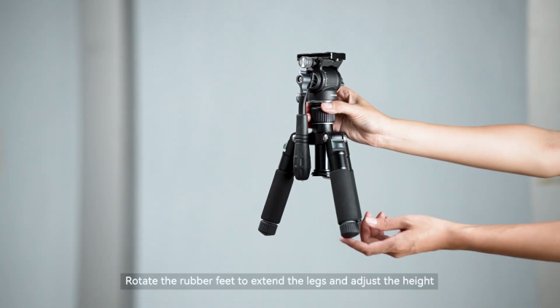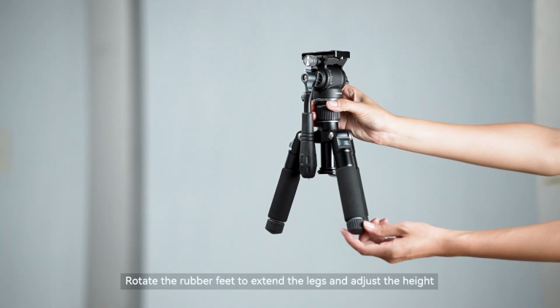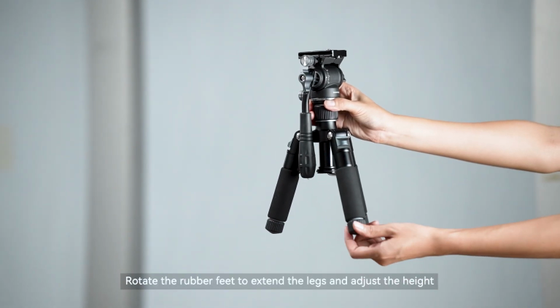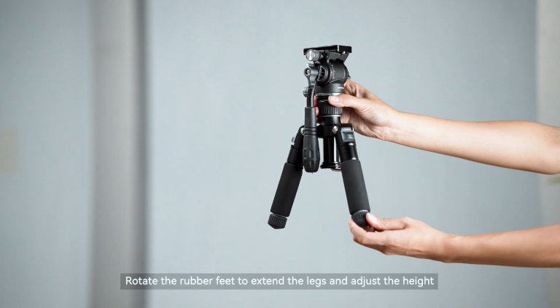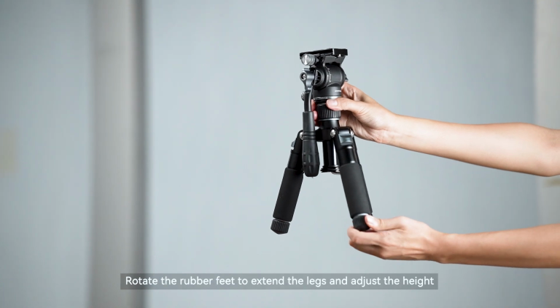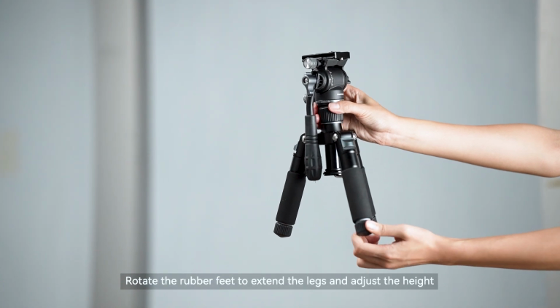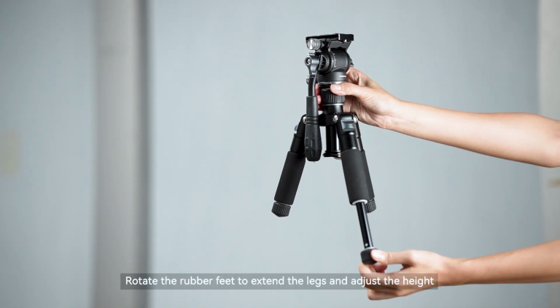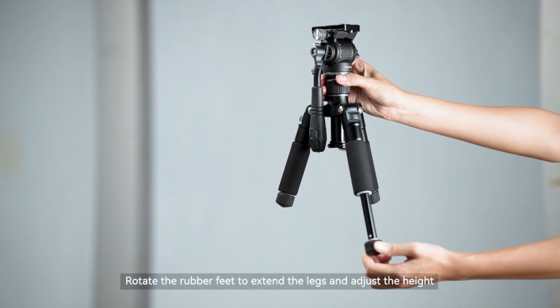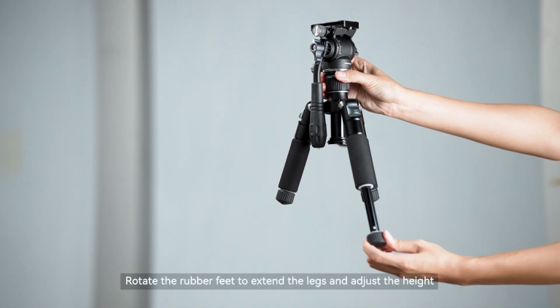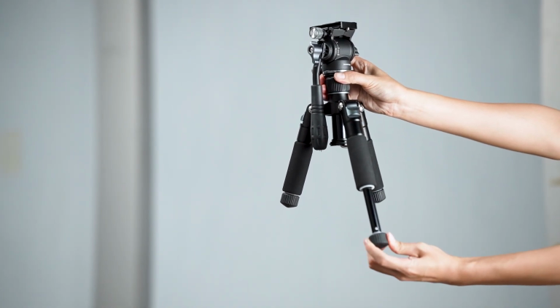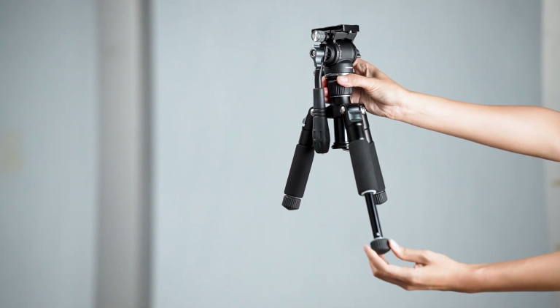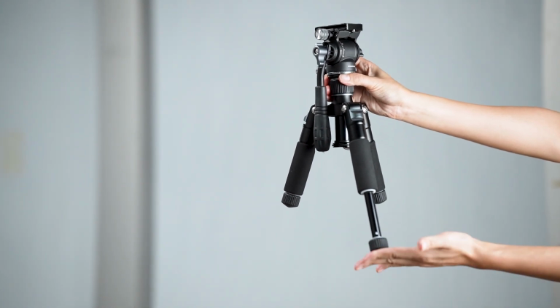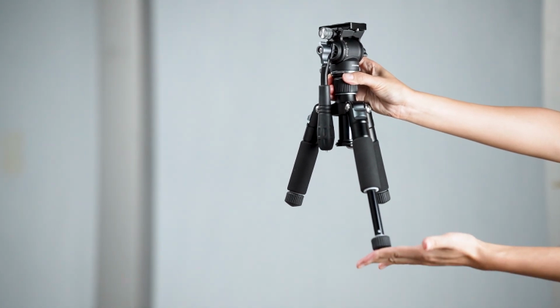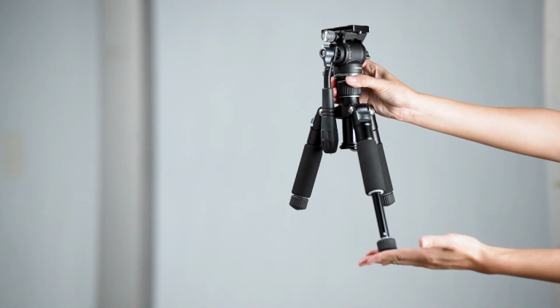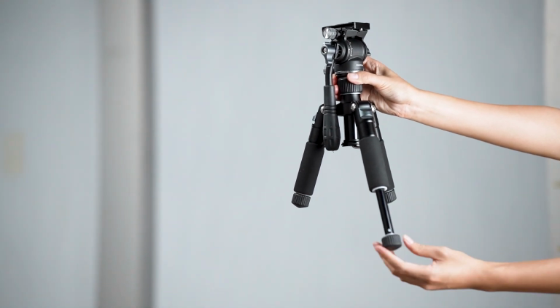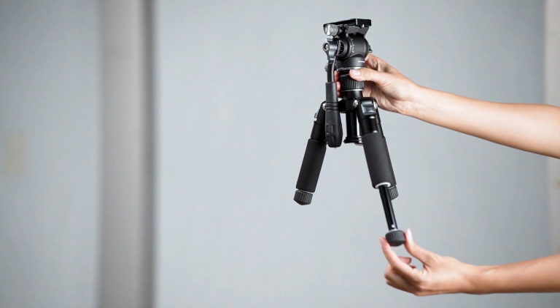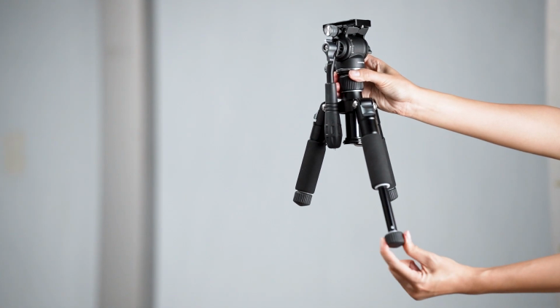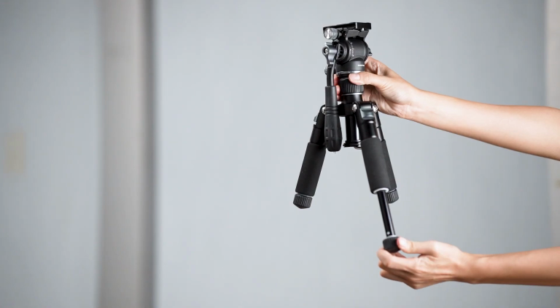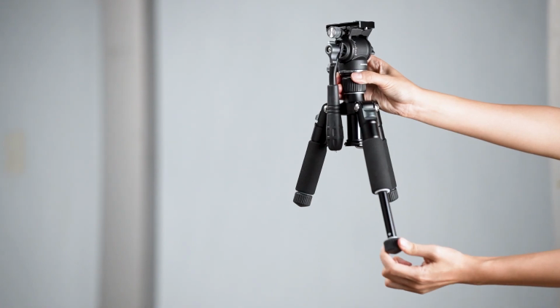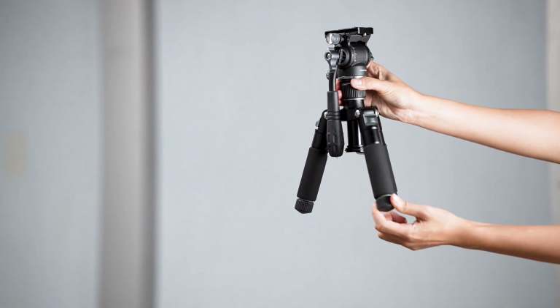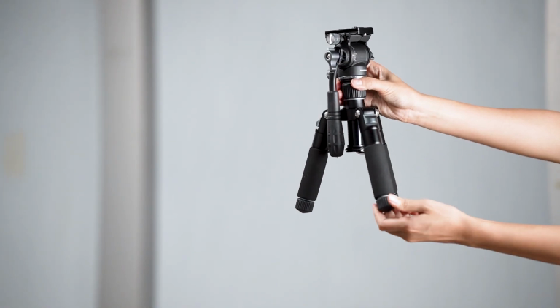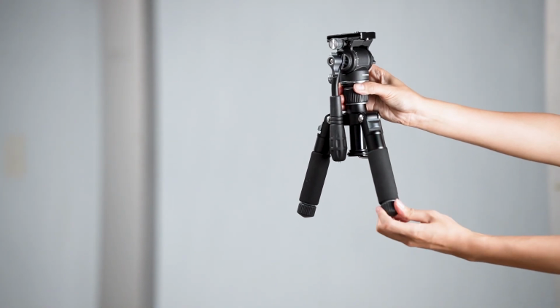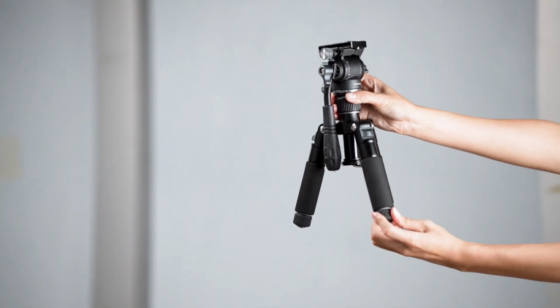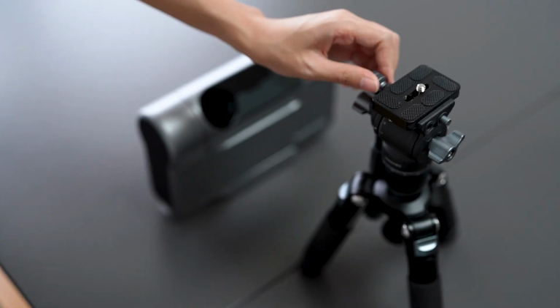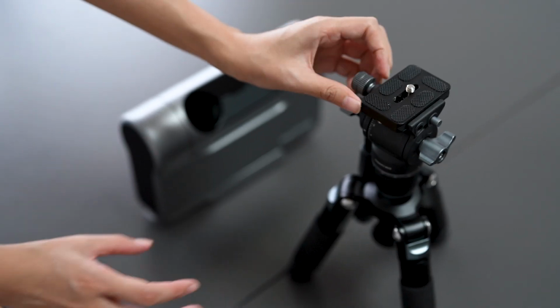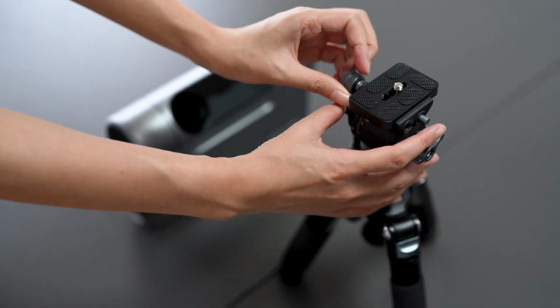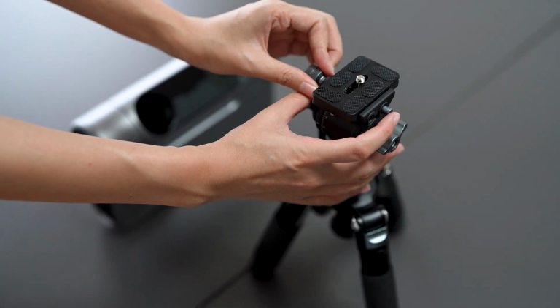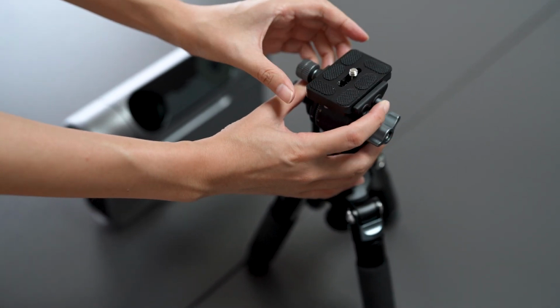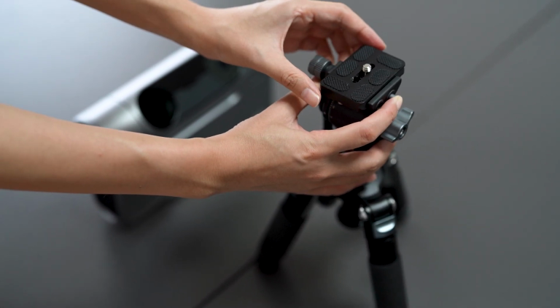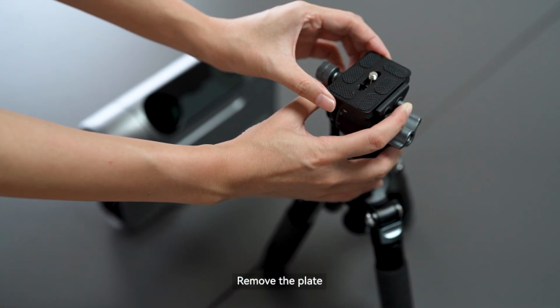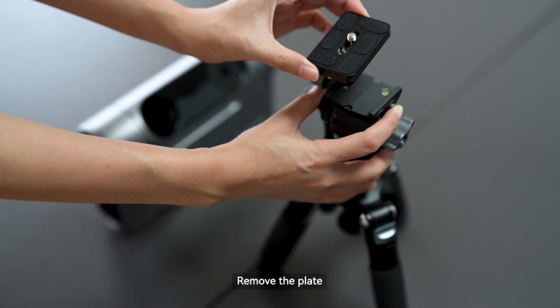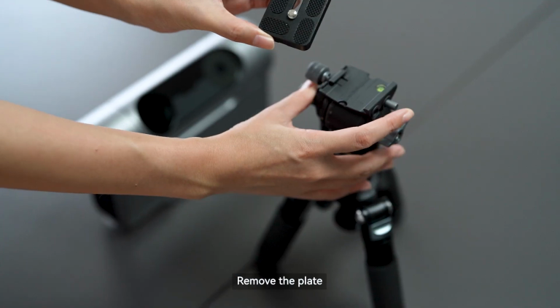Rotate the rubber feet to extend the legs and adjust the height. Remove the plate.